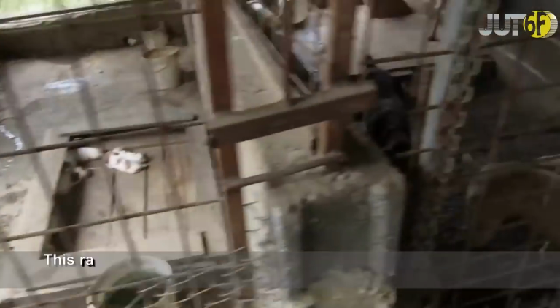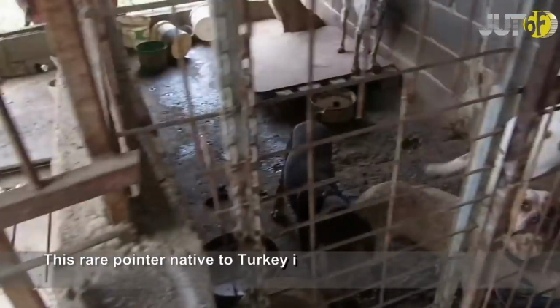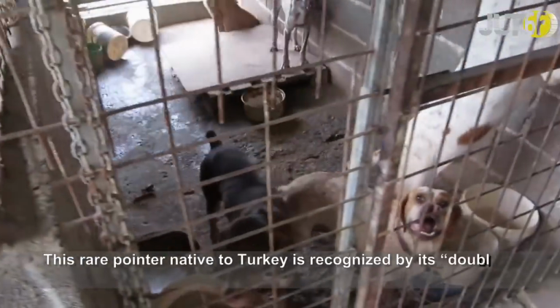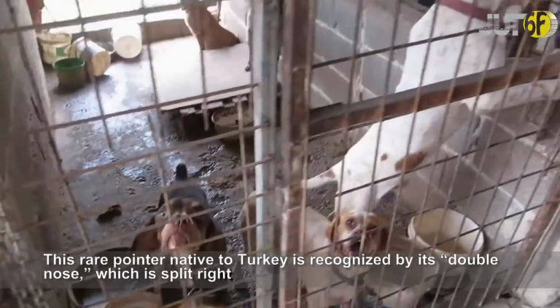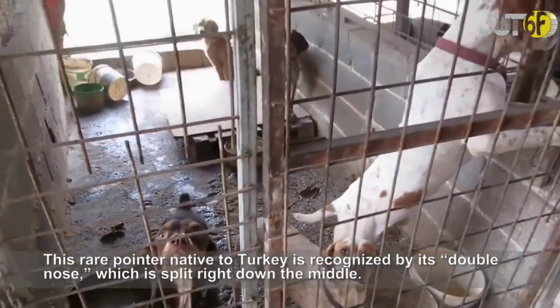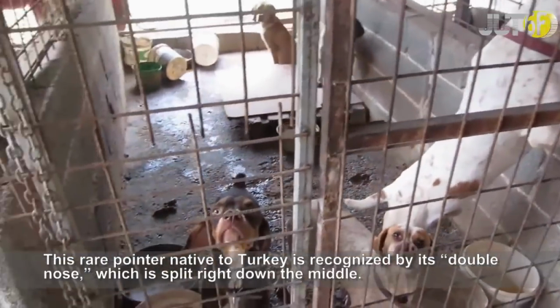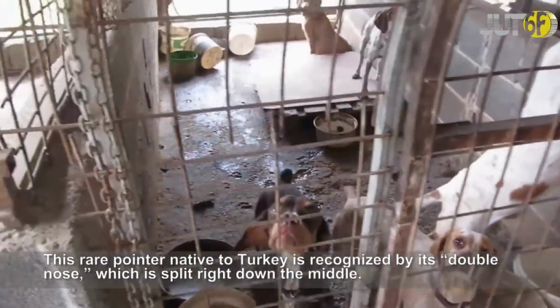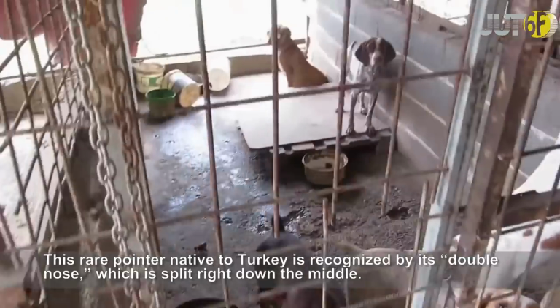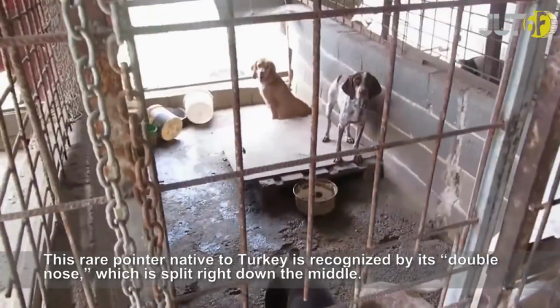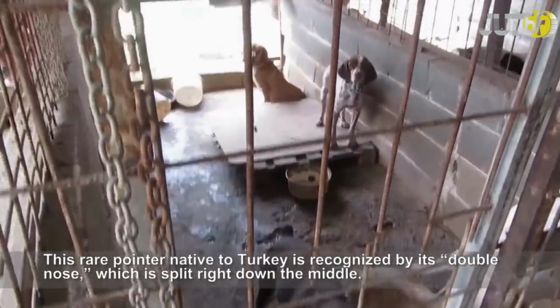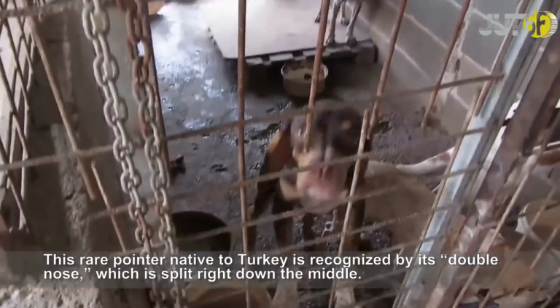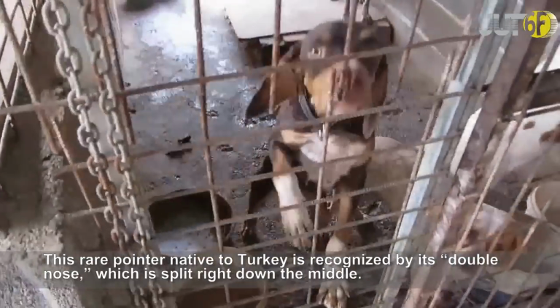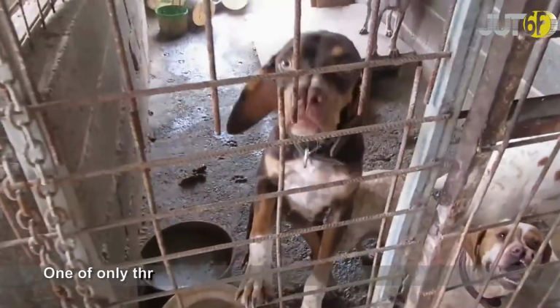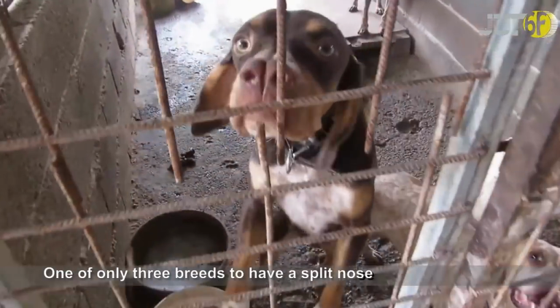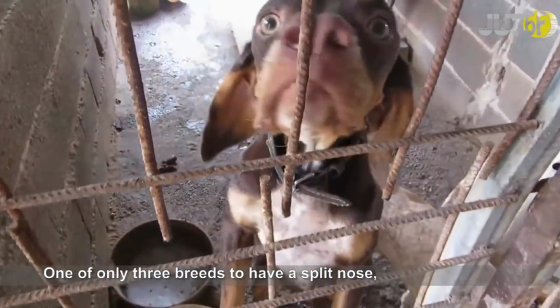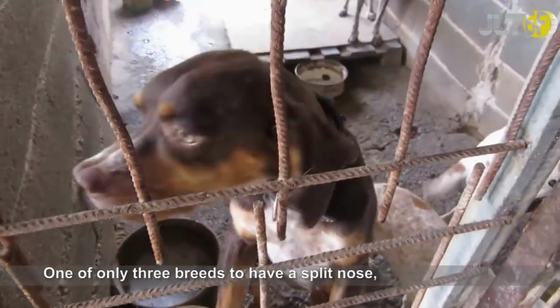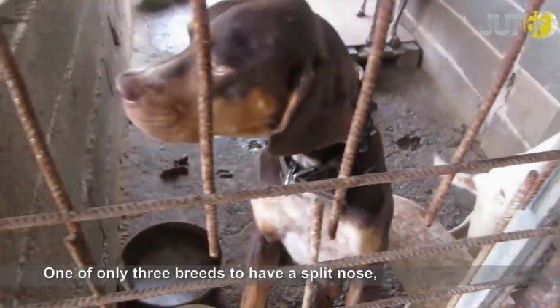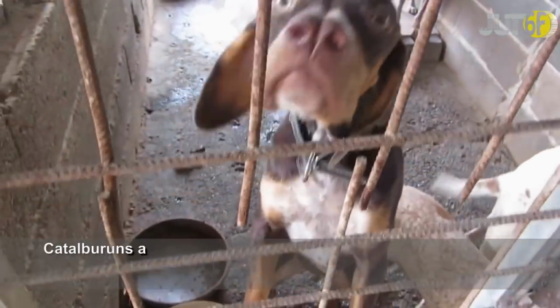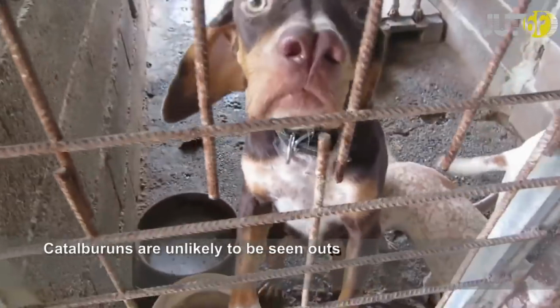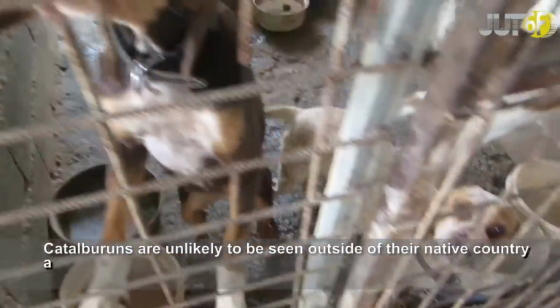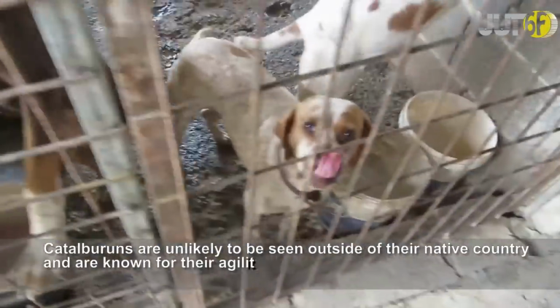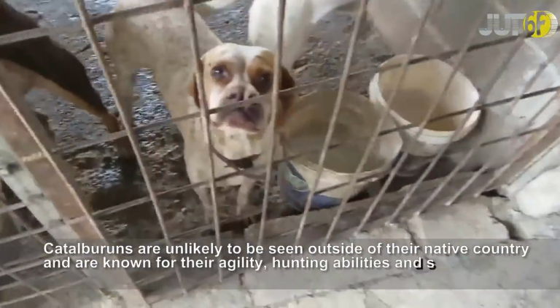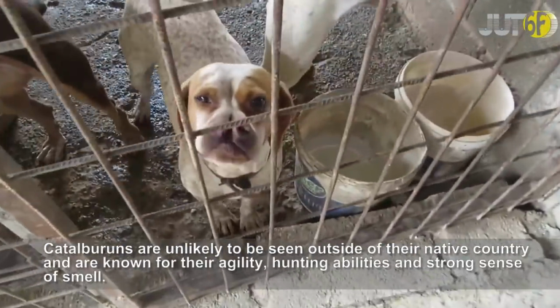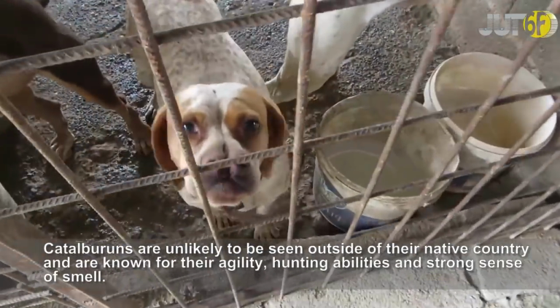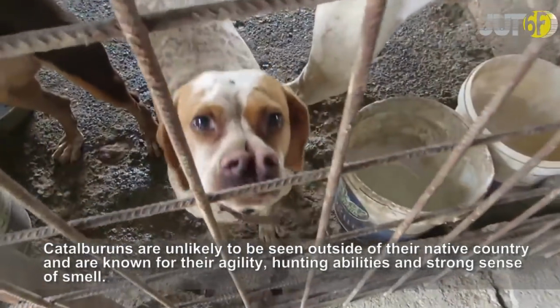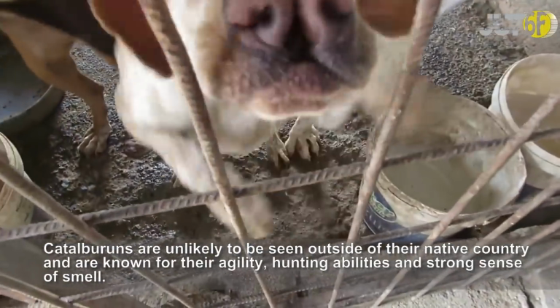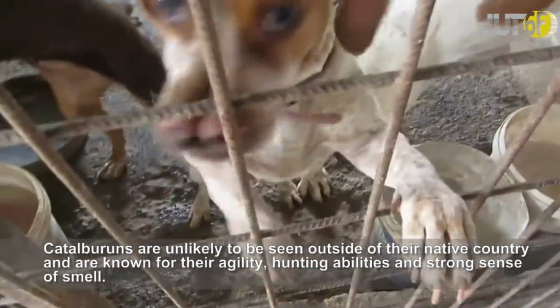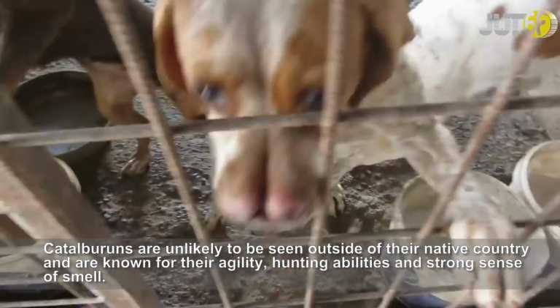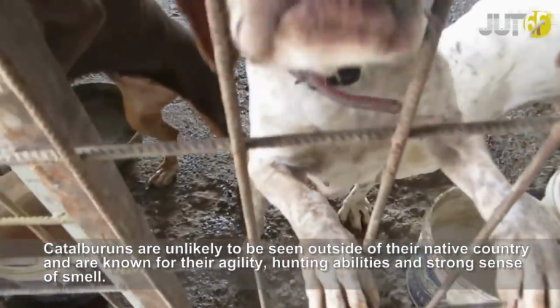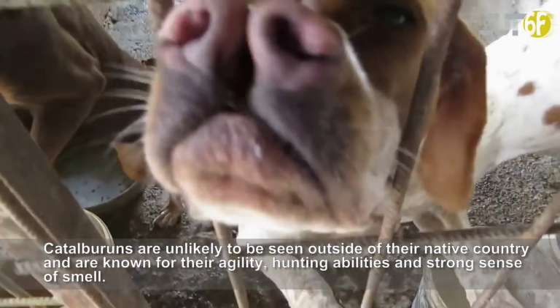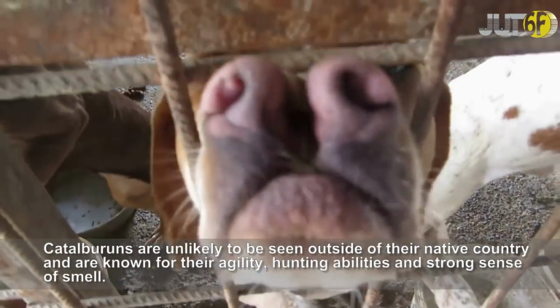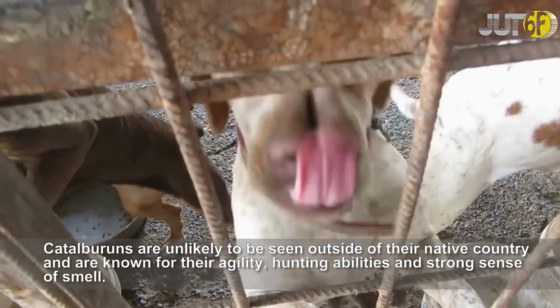This rare pointer native to Turkey is recognized by its double nose, which is split right down the middle. One of only three breeds to have a split nose, Catalburun are unlikely to be seen outside of their native country and are known for their agility, hunting abilities, and strong sense of smell.